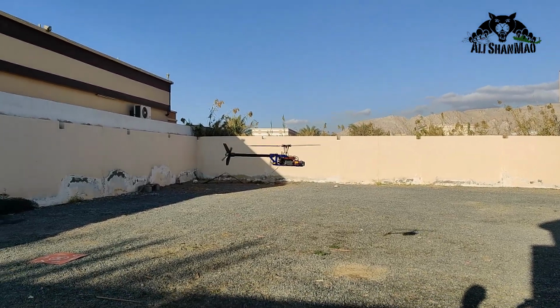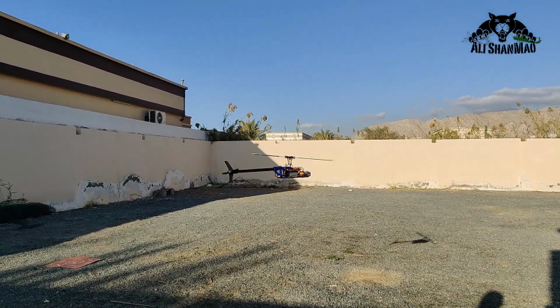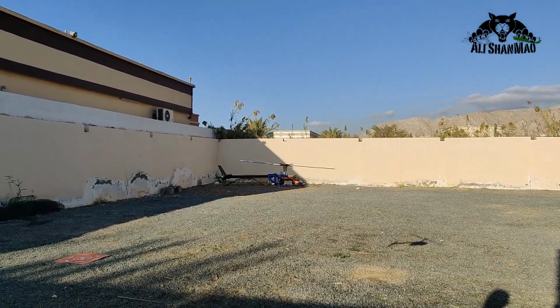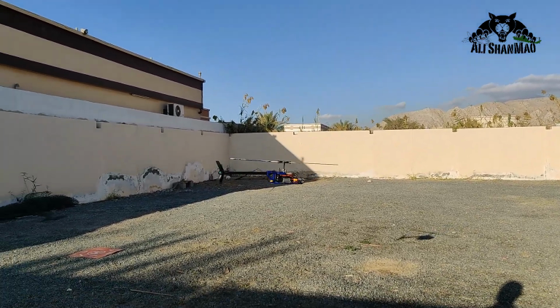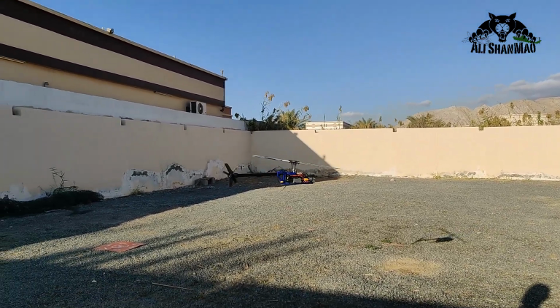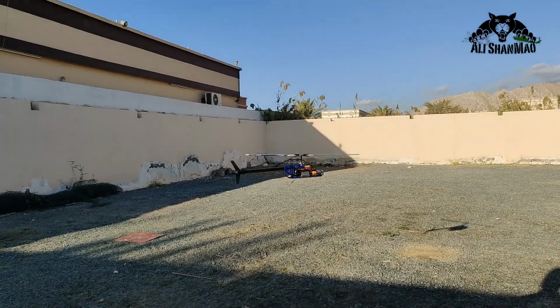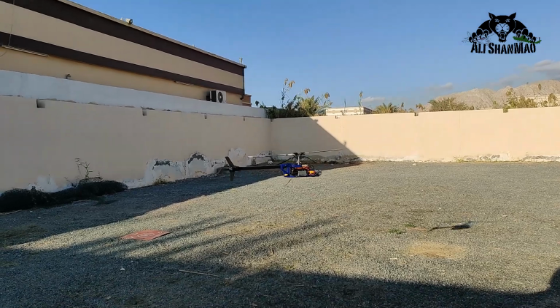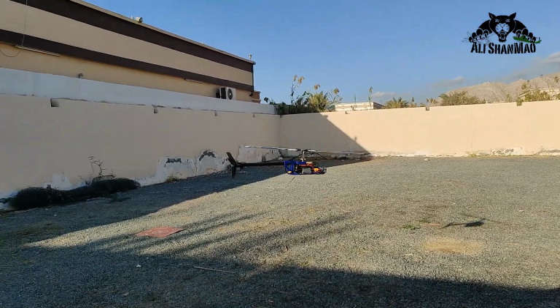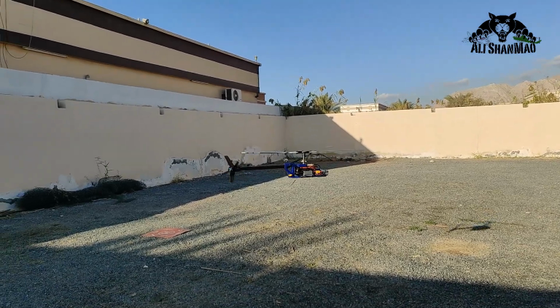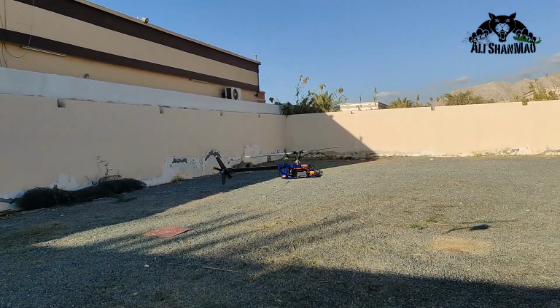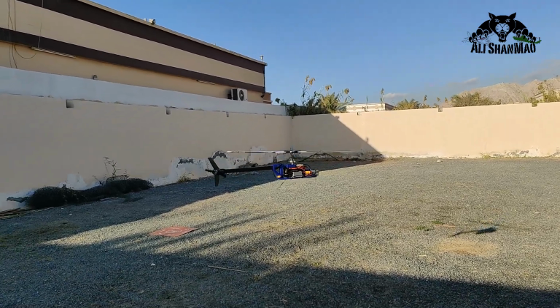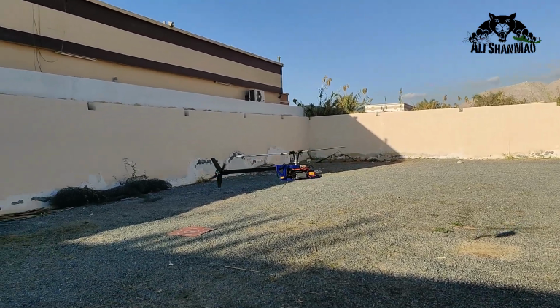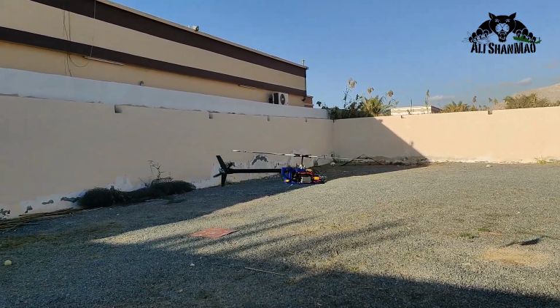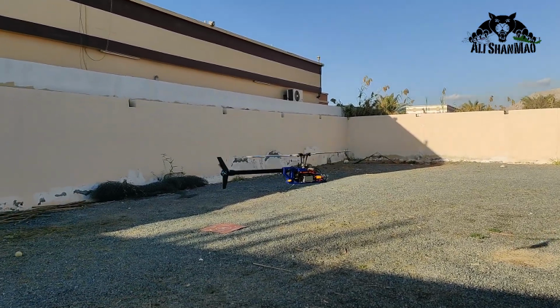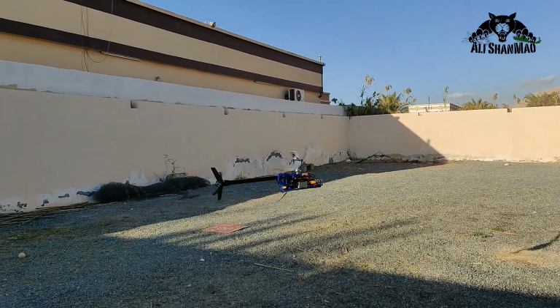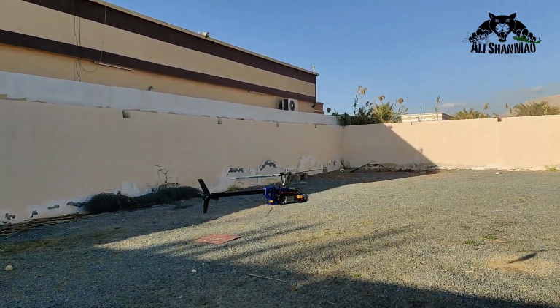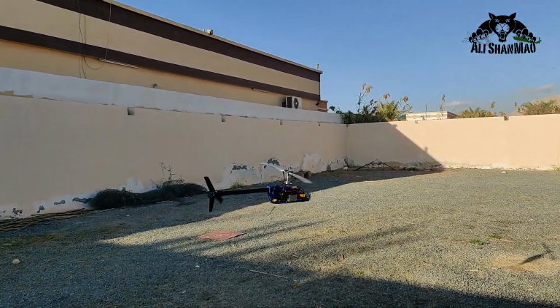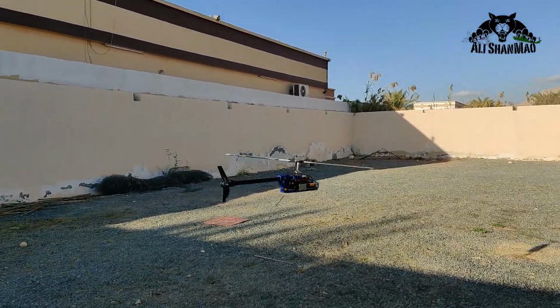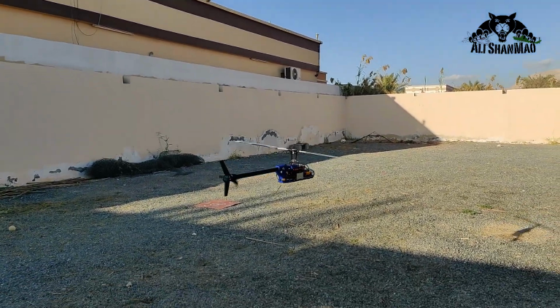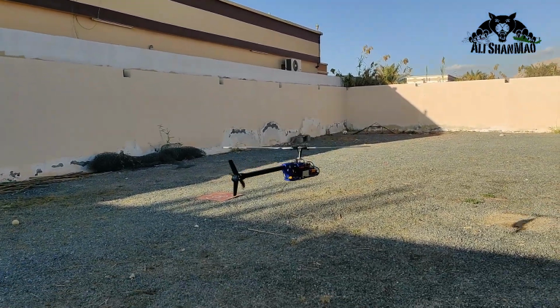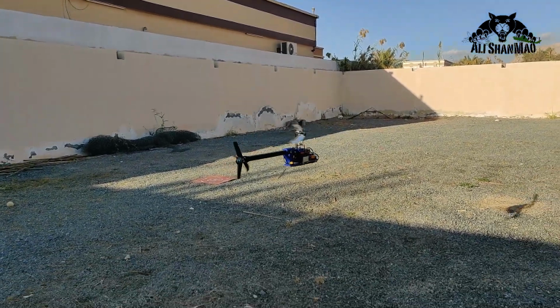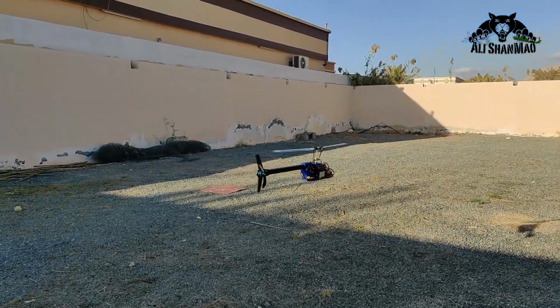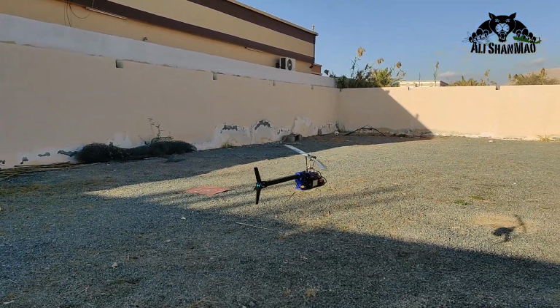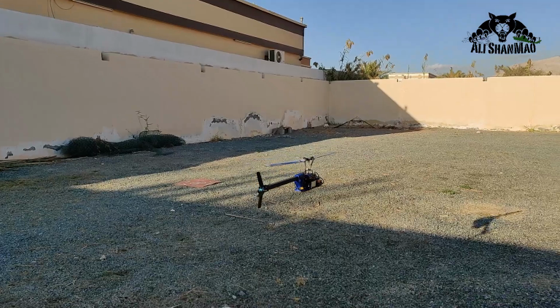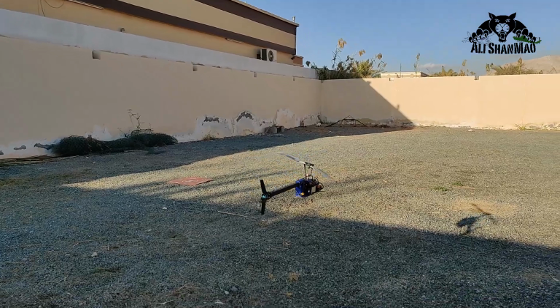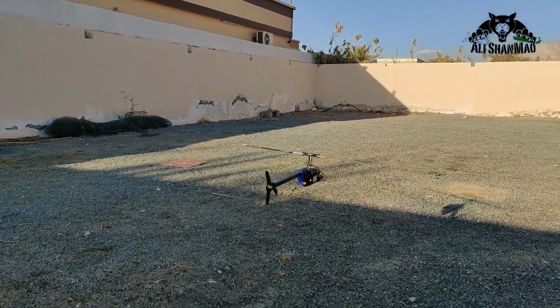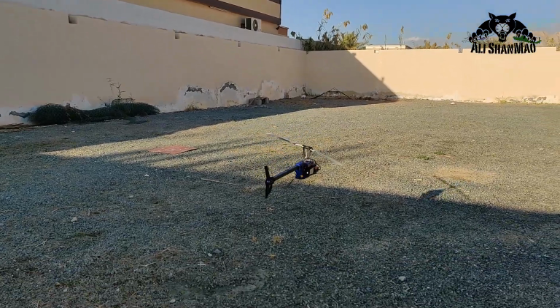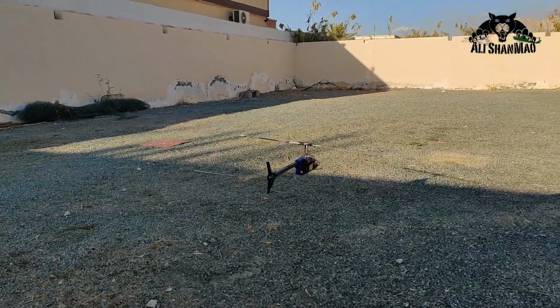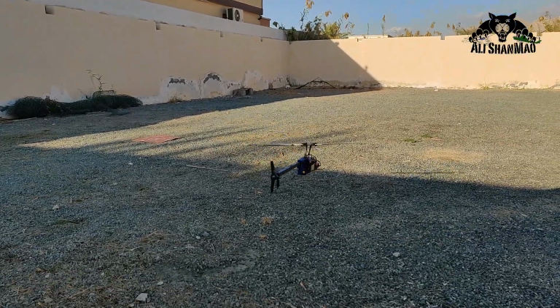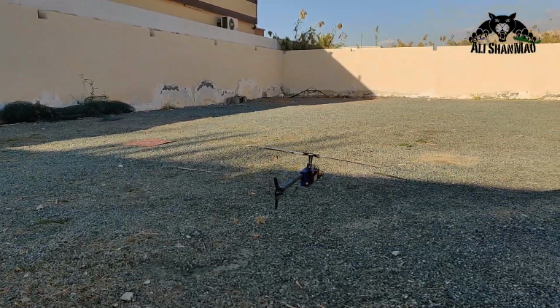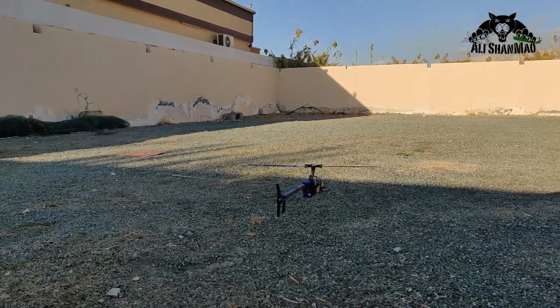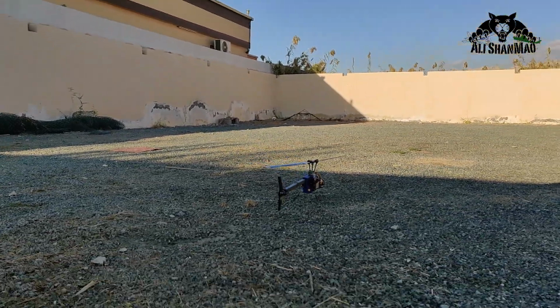These are Bell 206 V2 guts. Now landing is another challenge. I hope it will not crash.